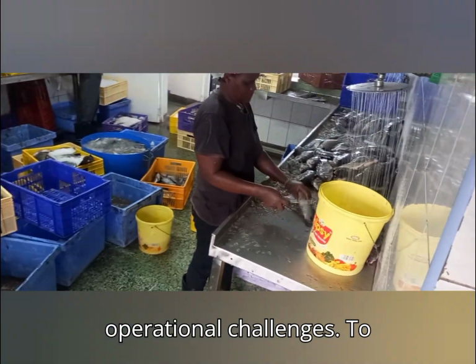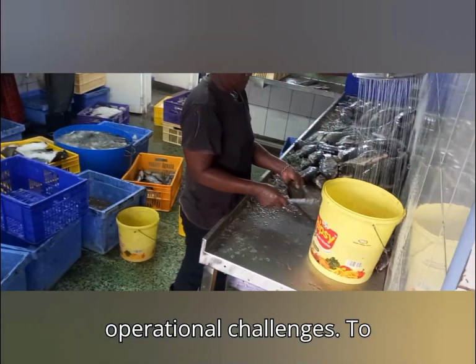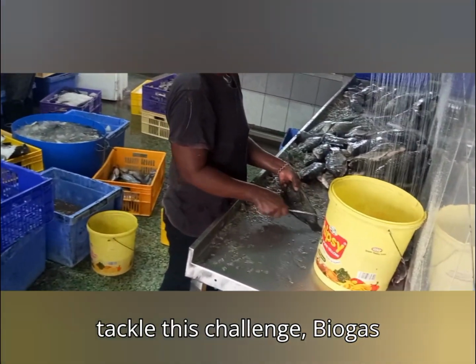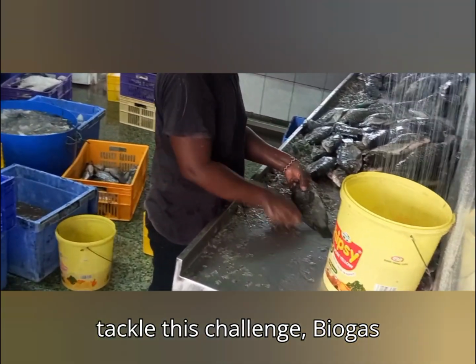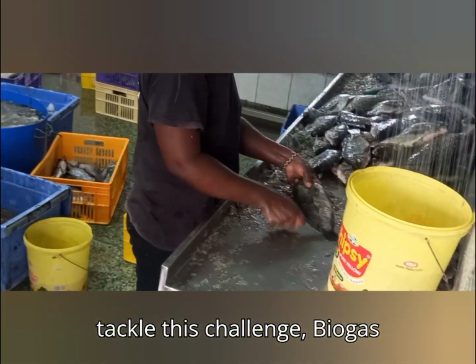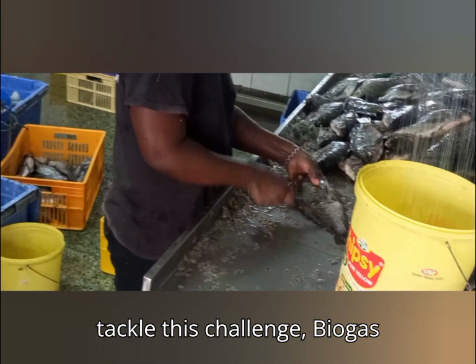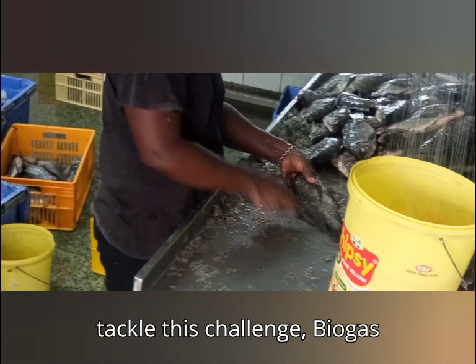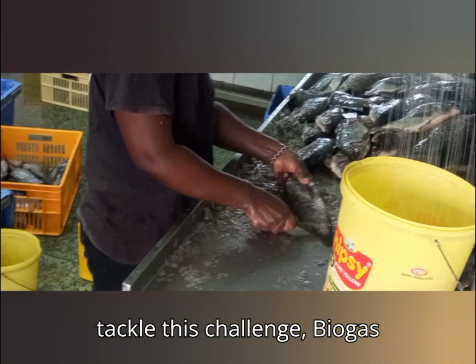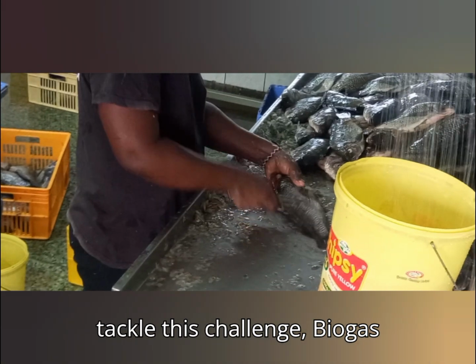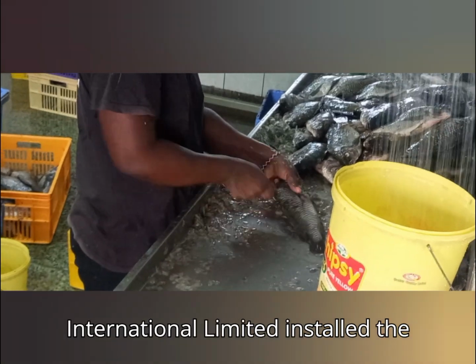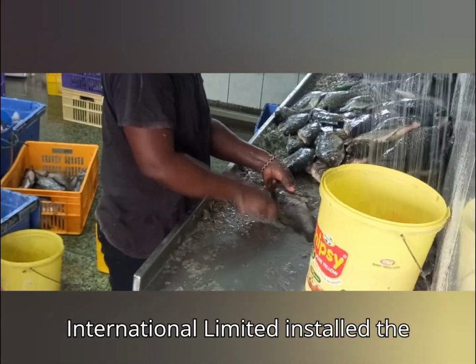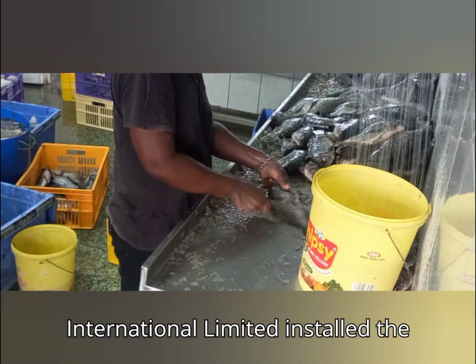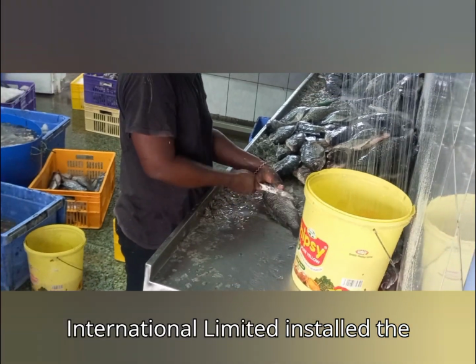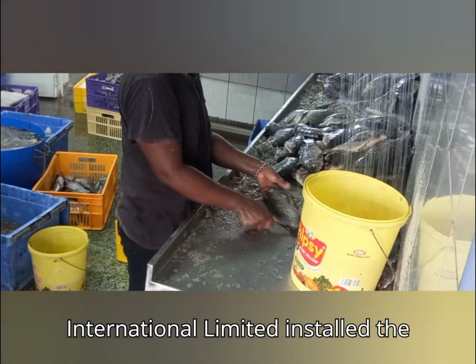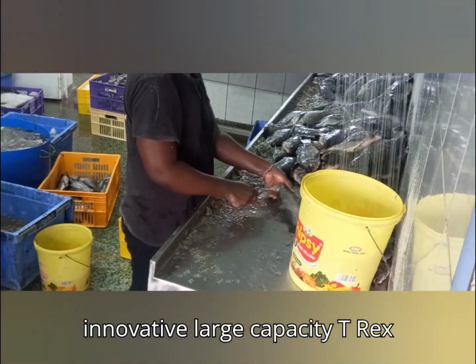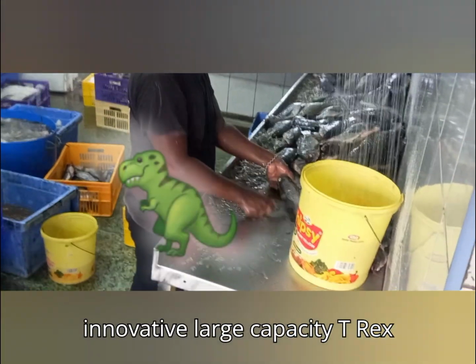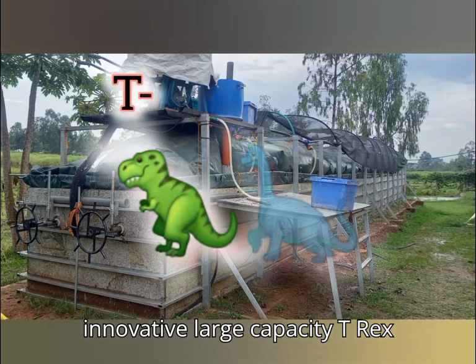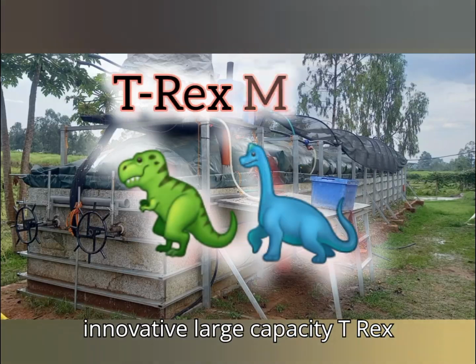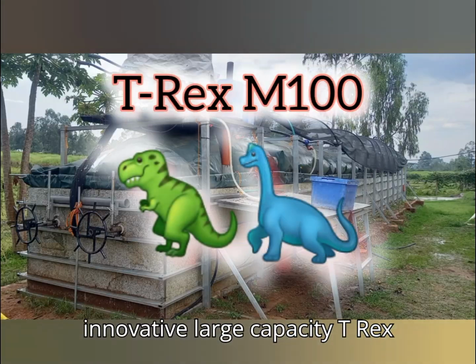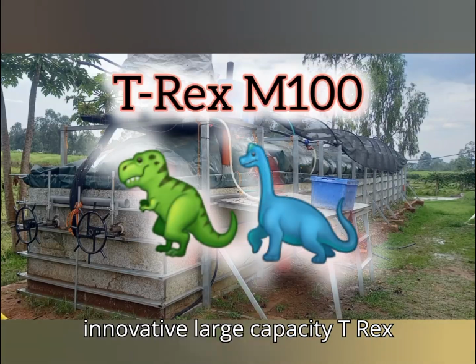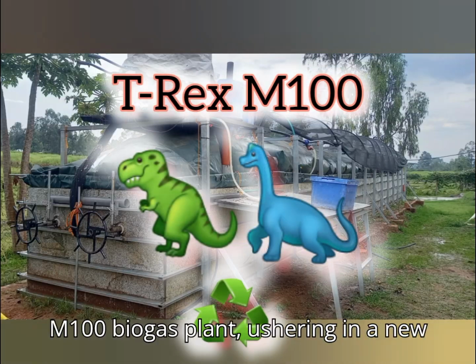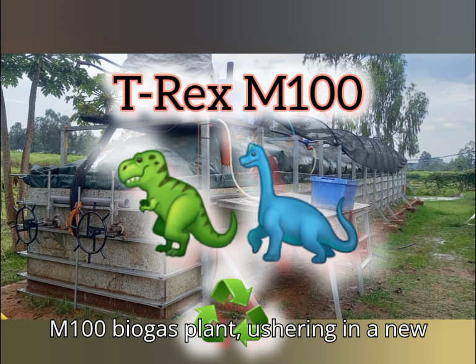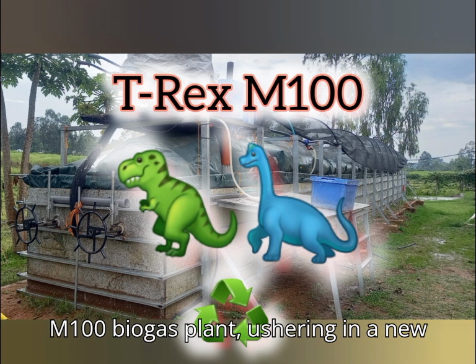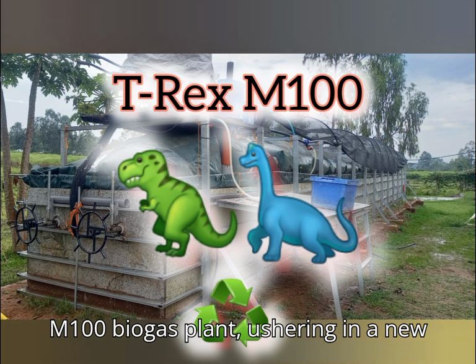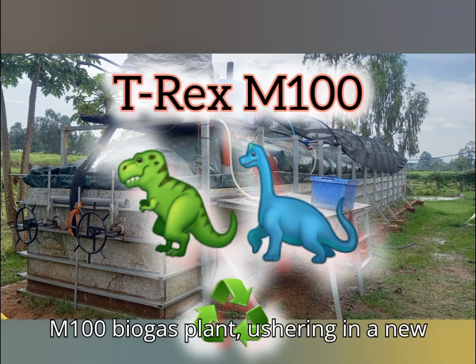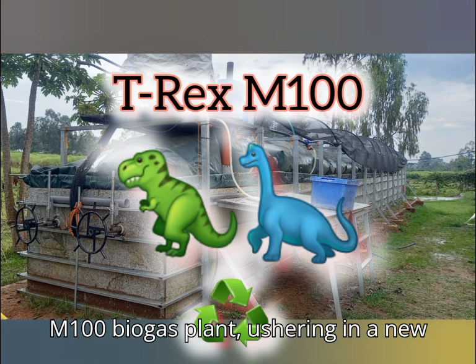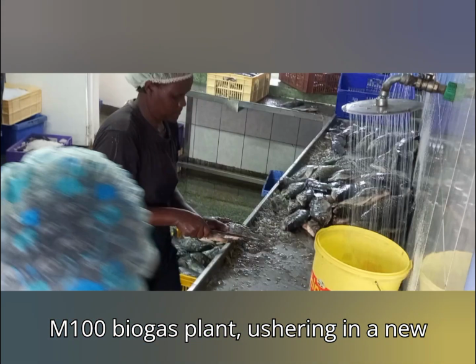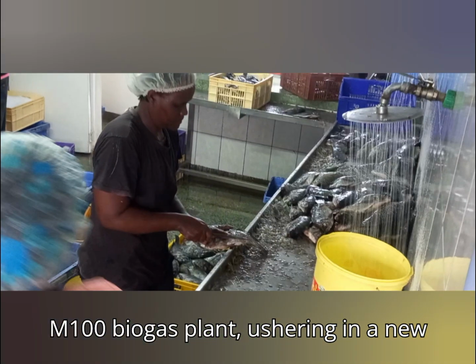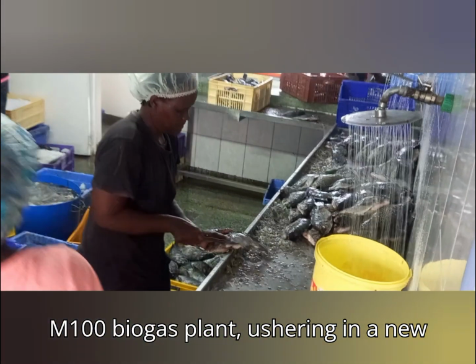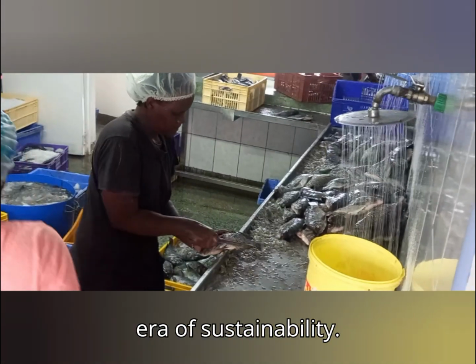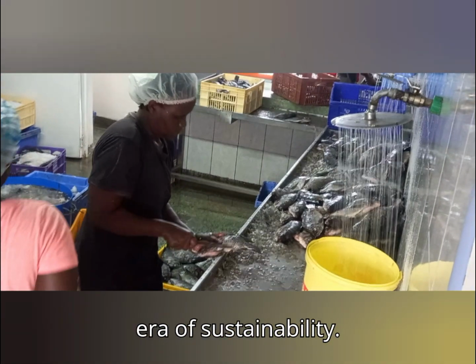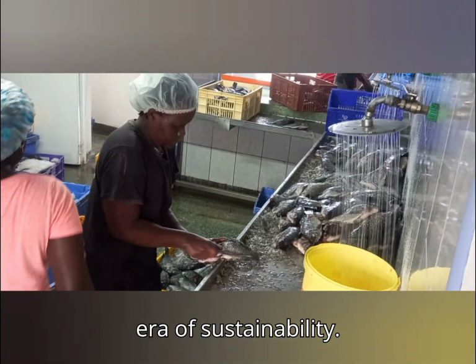To tackle this challenge, Biogas International Limited installed the innovative large-capacity T-Rex M100 biogas plant, ushering in a new era of sustainability.